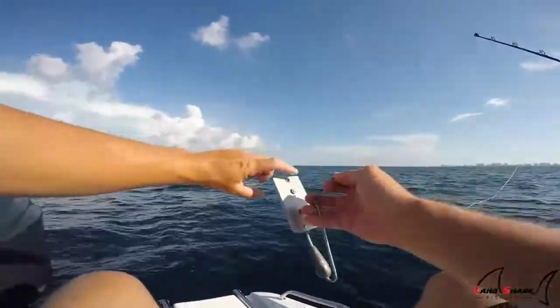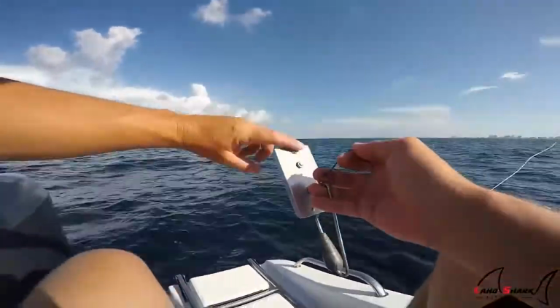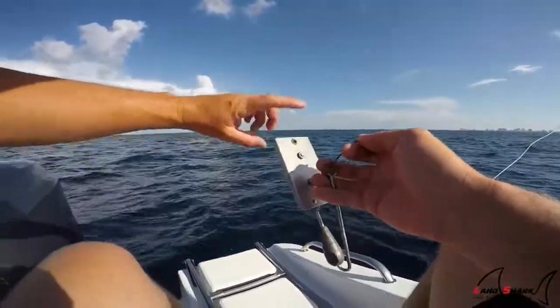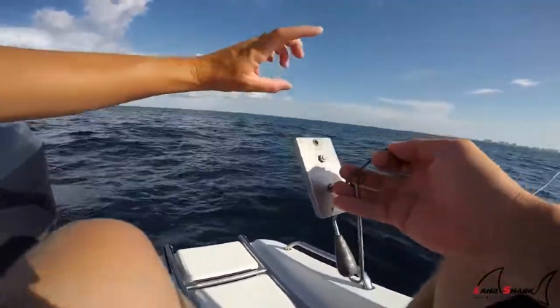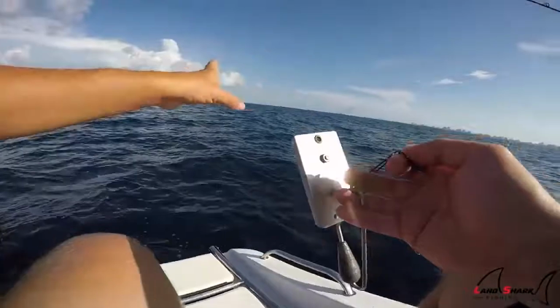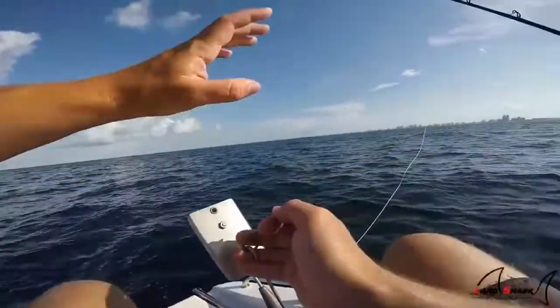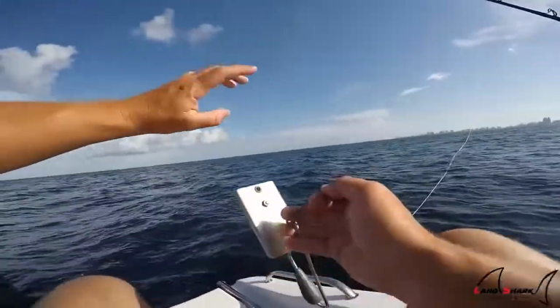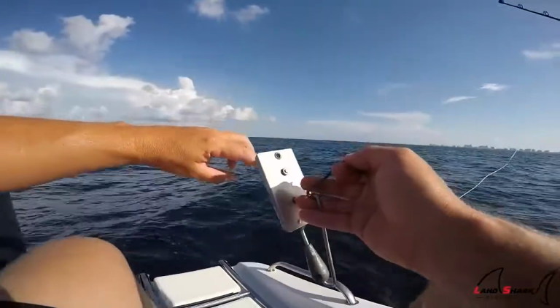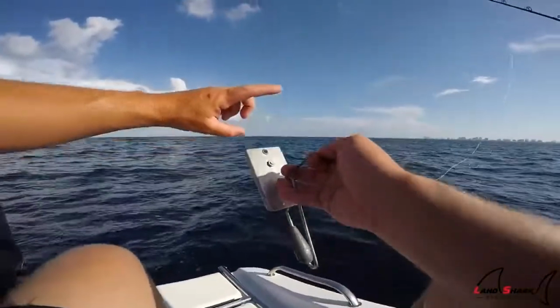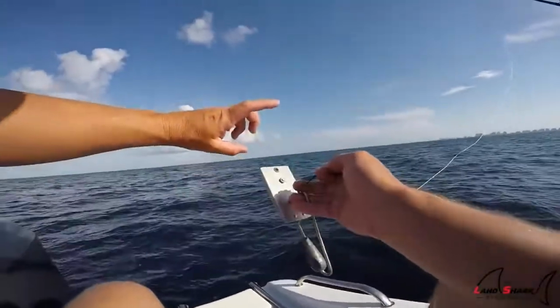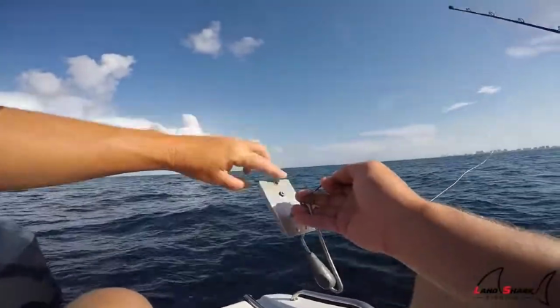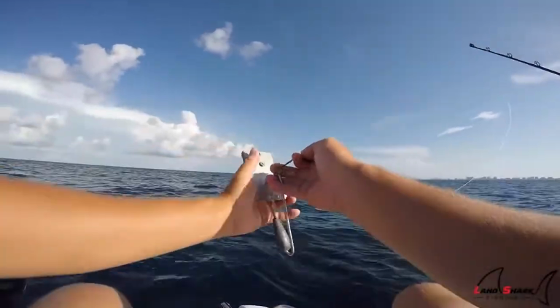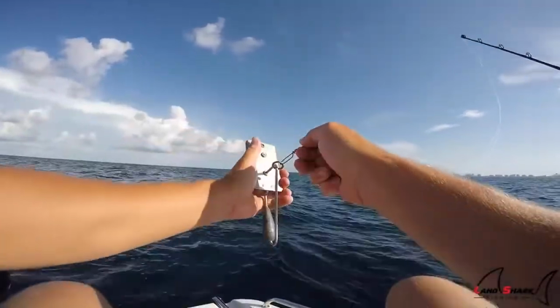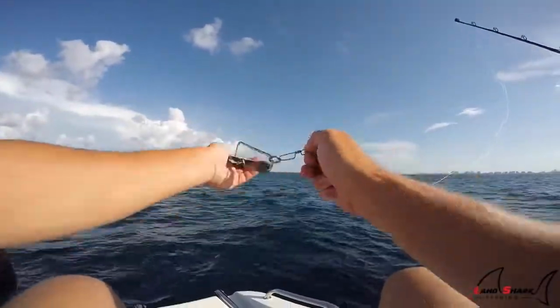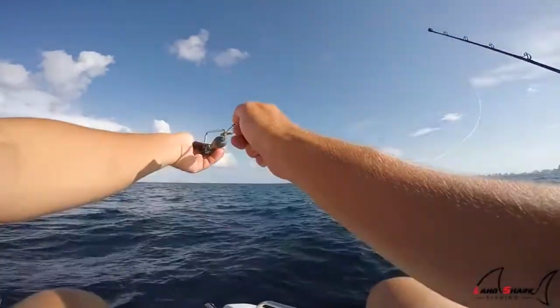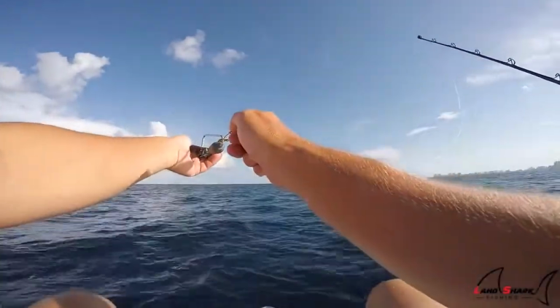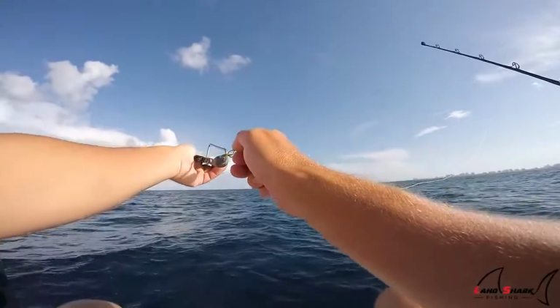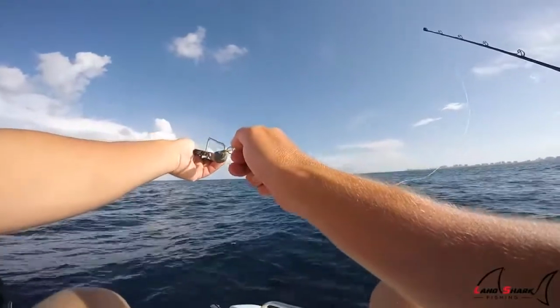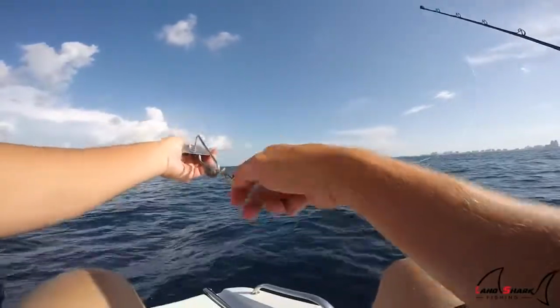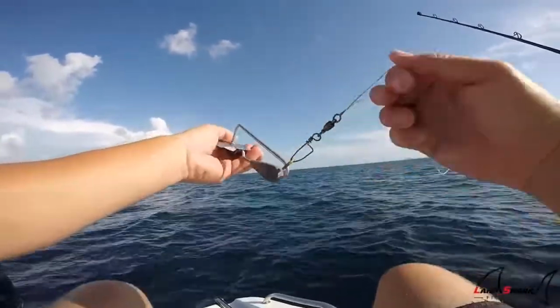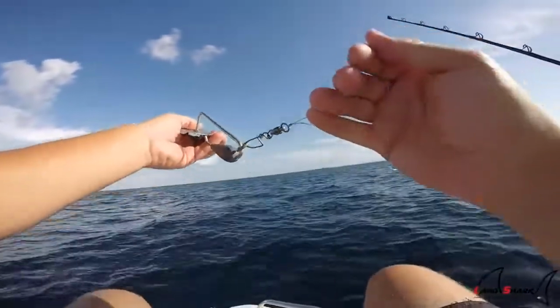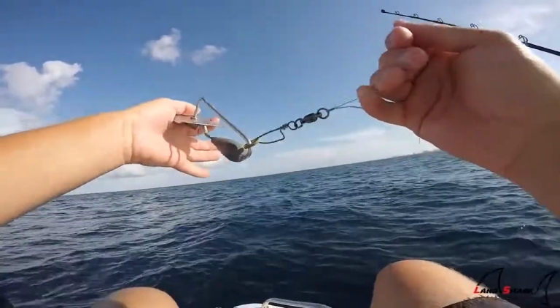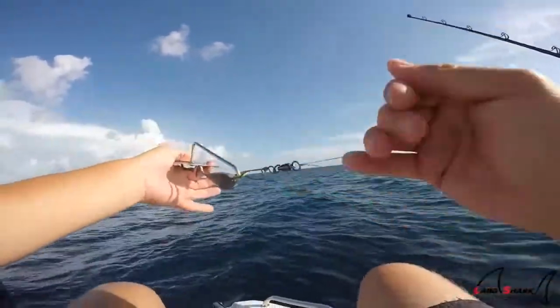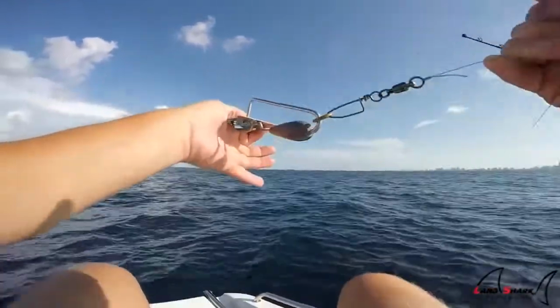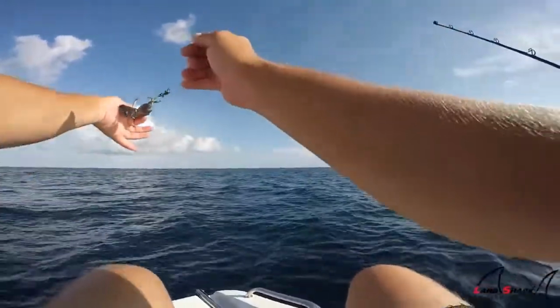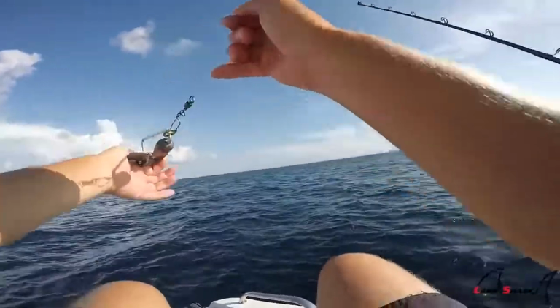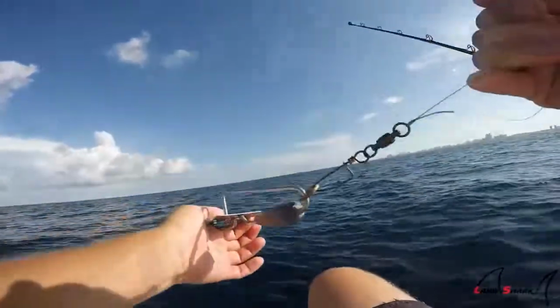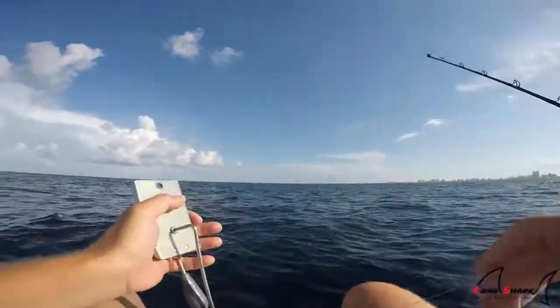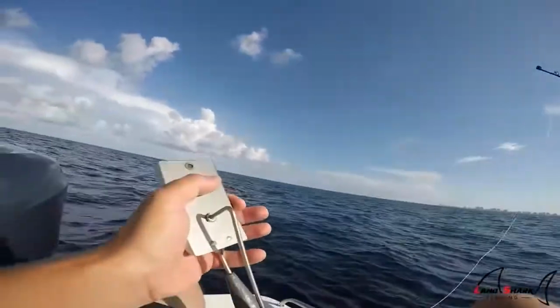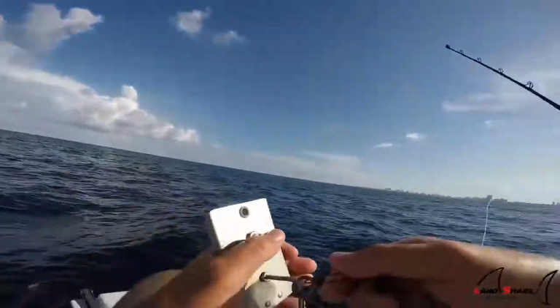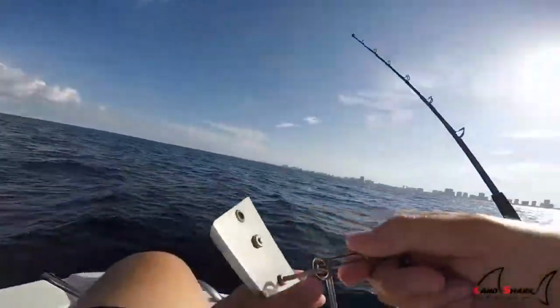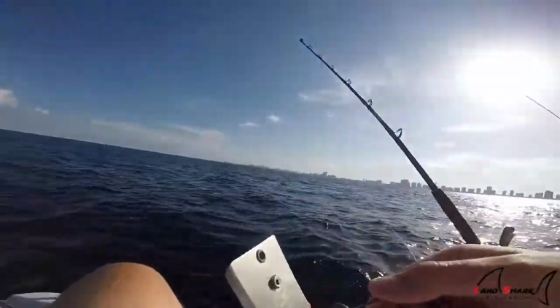I have my rig with either a spoon or a strip attached to this side, and when a fish takes it, it goes flat and trips the planer. Now you're not fighting against the planer — the planer's just gliding through the water. Let me show you guys how it actually works in action.